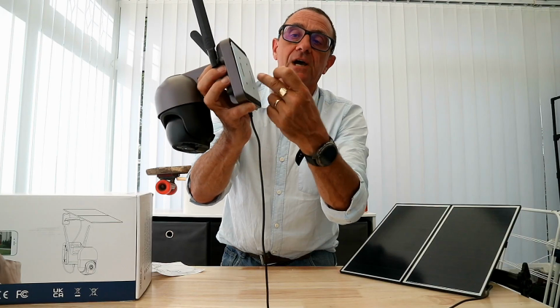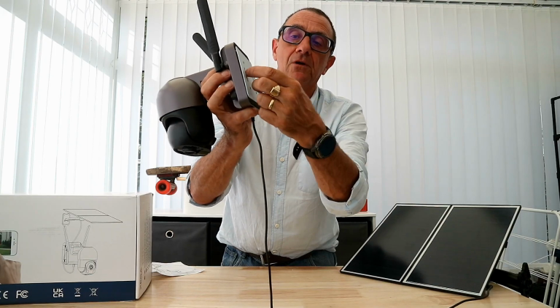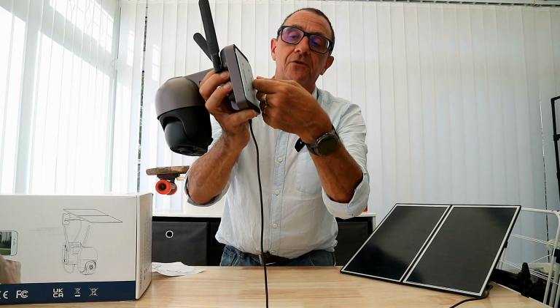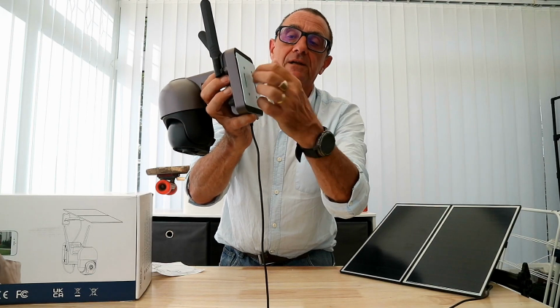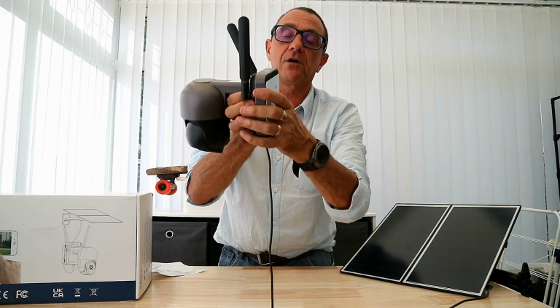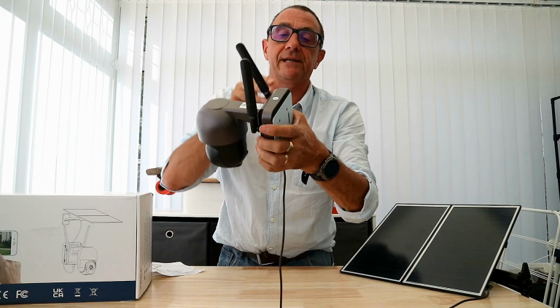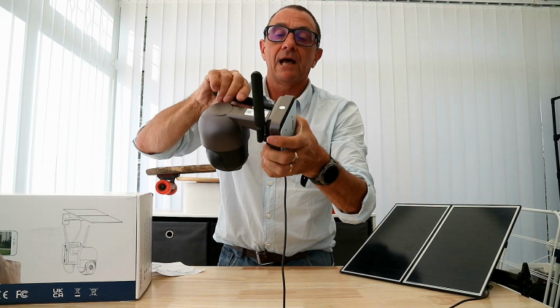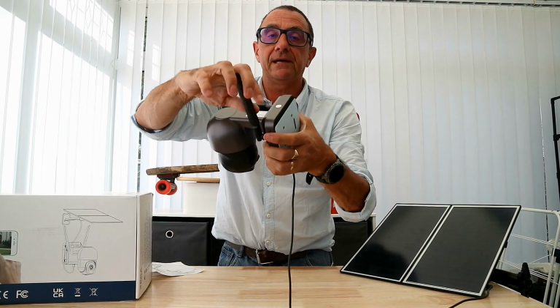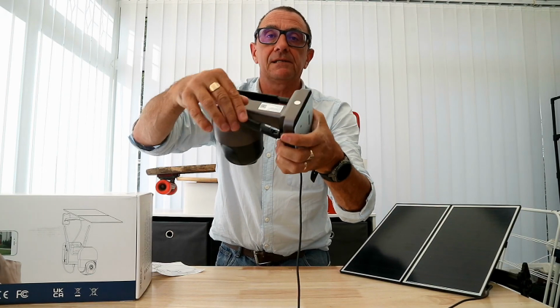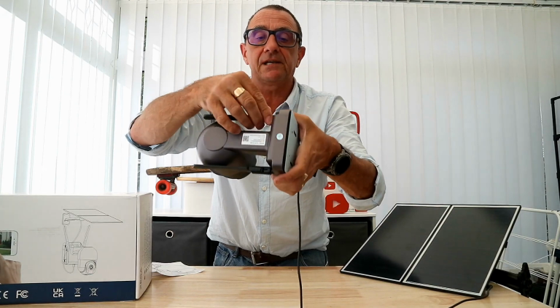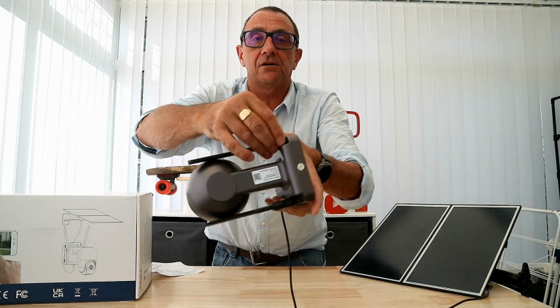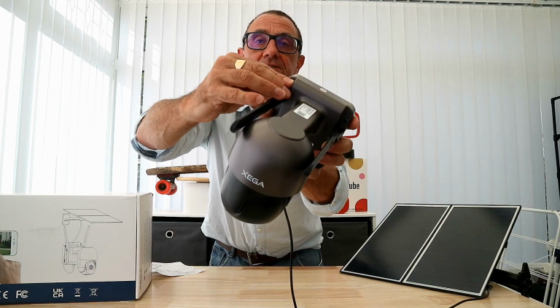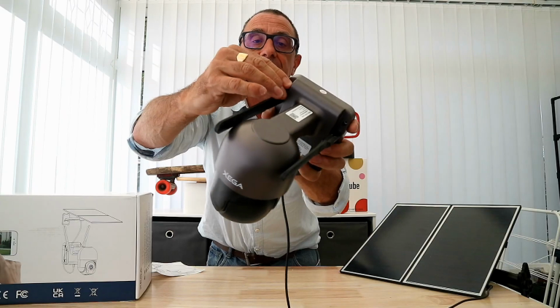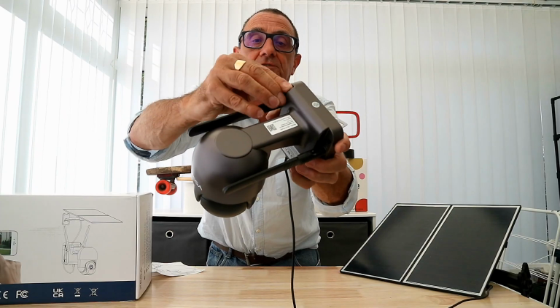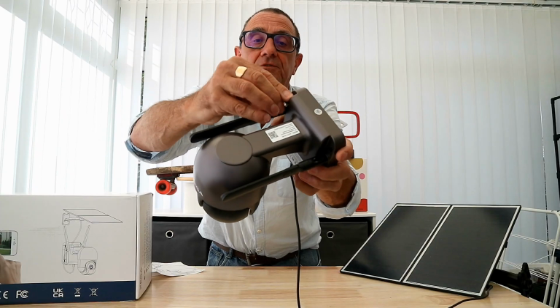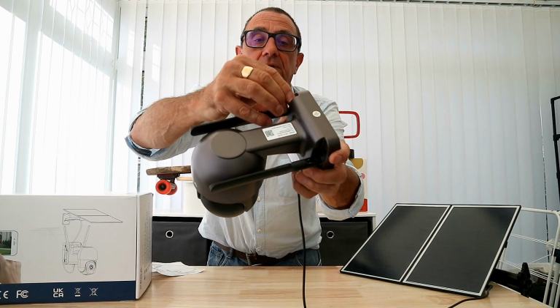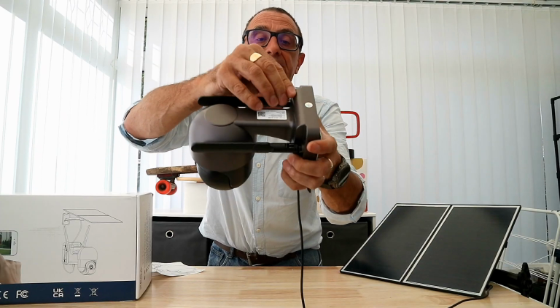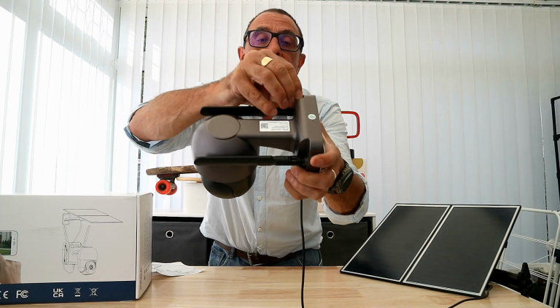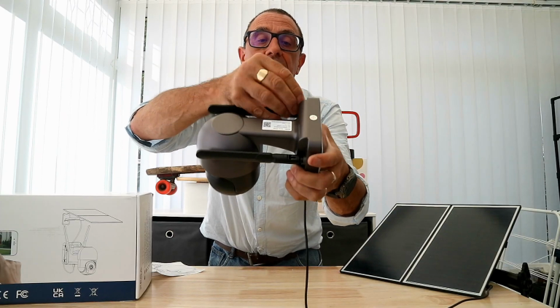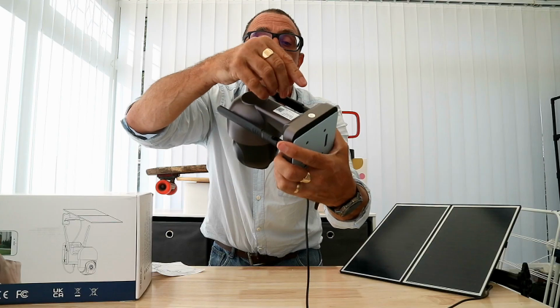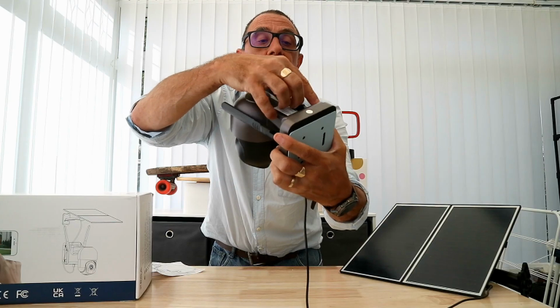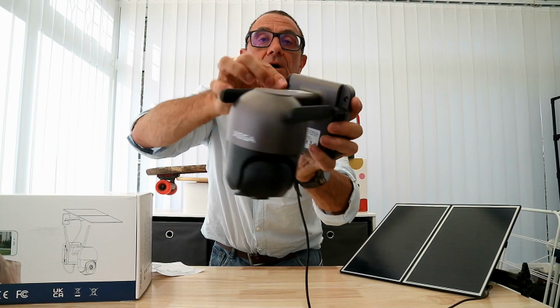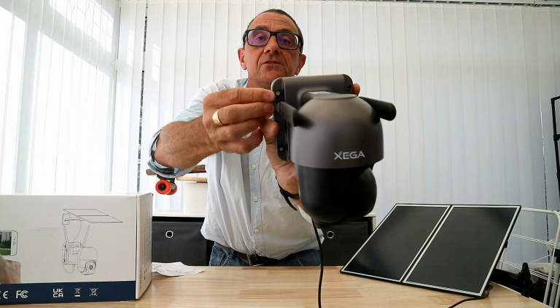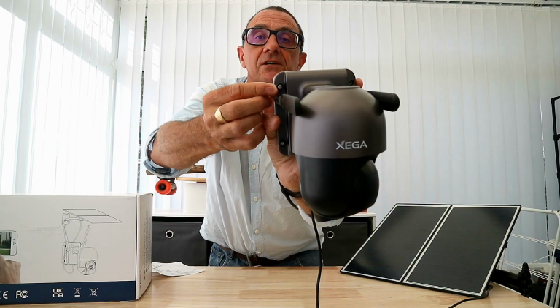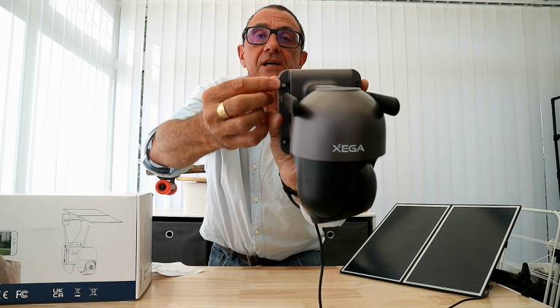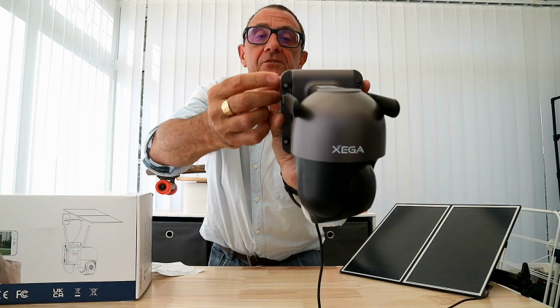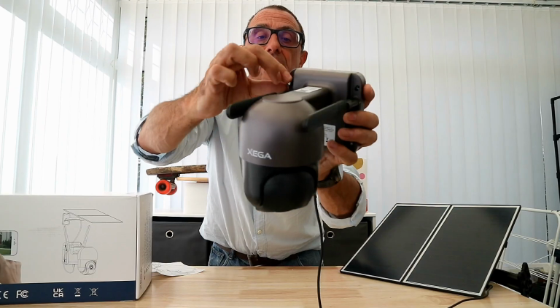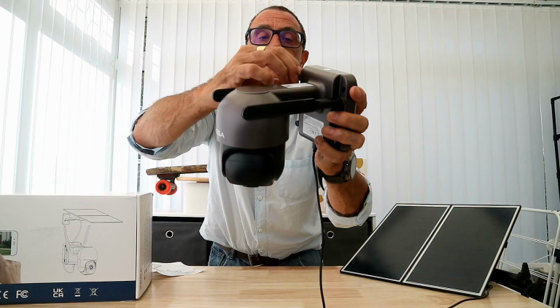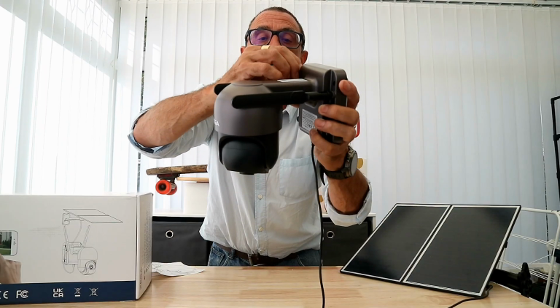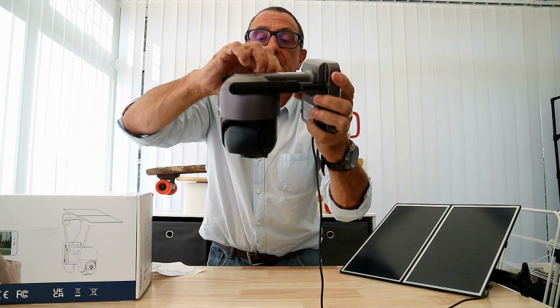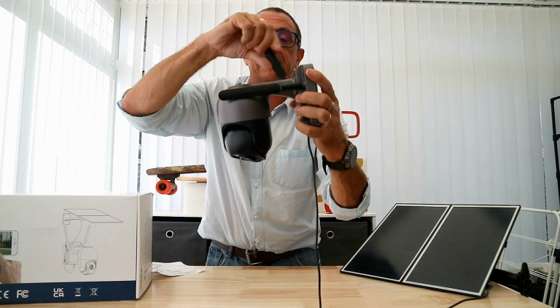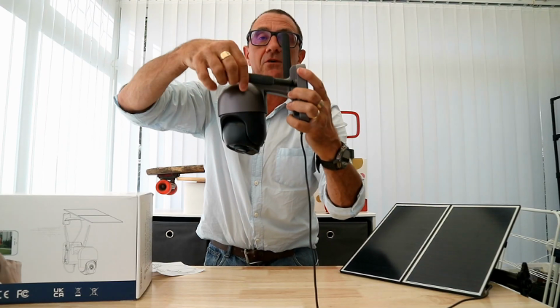This can be screw-mounted or you could put a strap through here if you wanted. To take it off, this one has a thumb screw and it's also got a cross-head Phillips head on there as well.